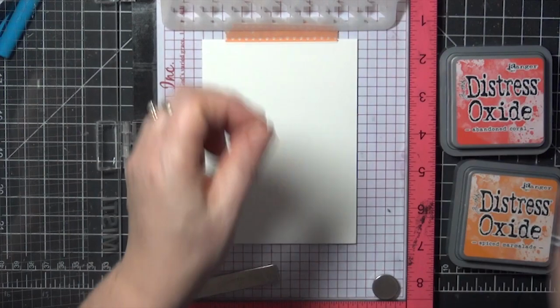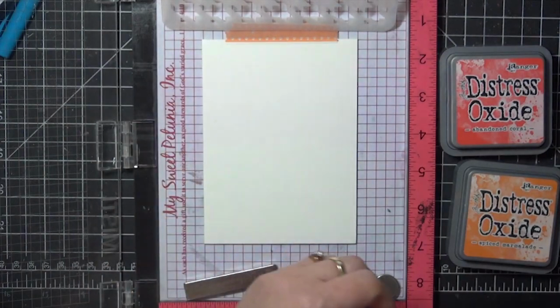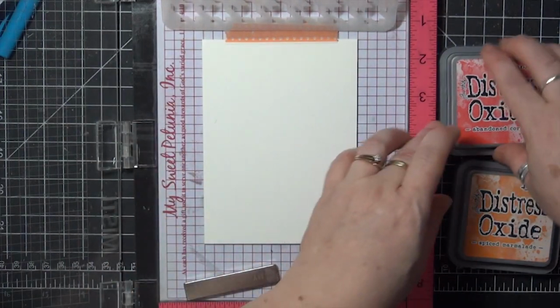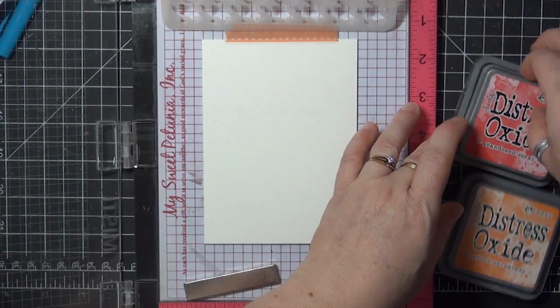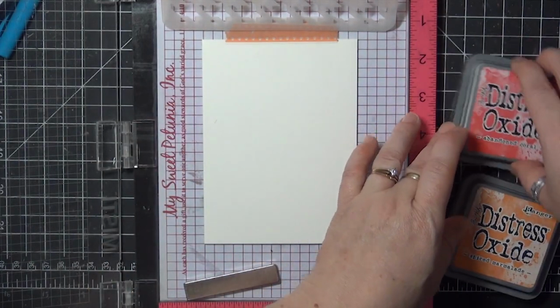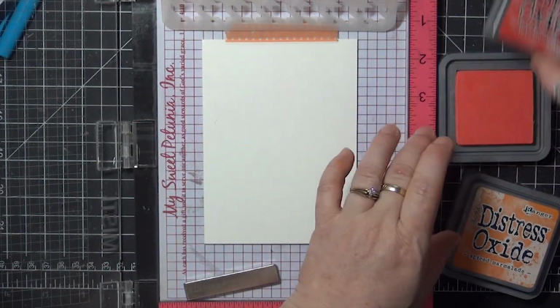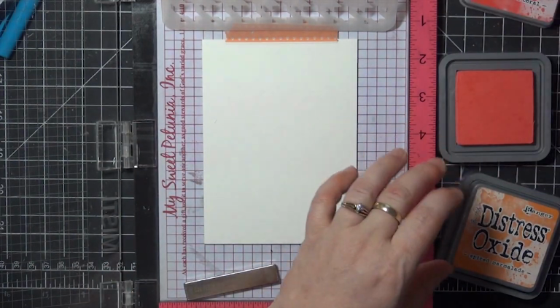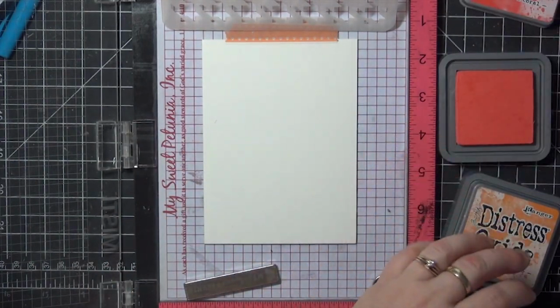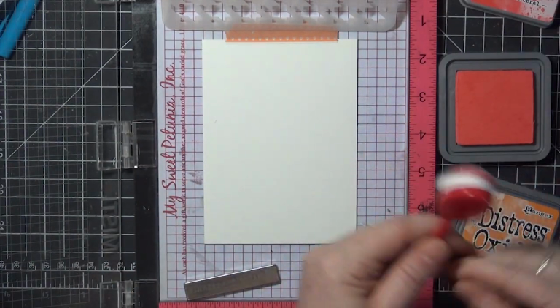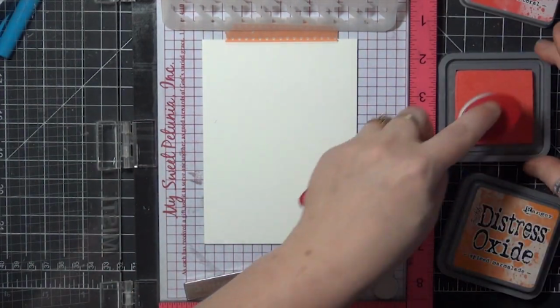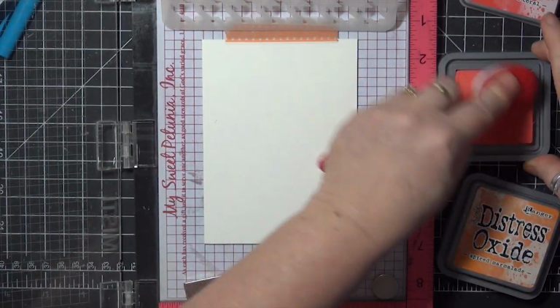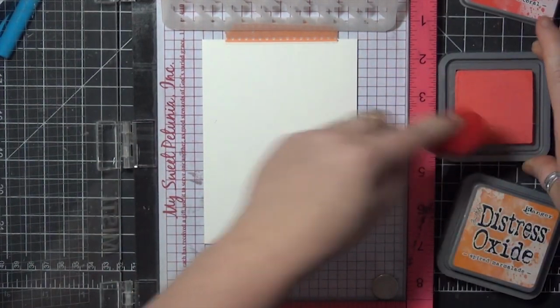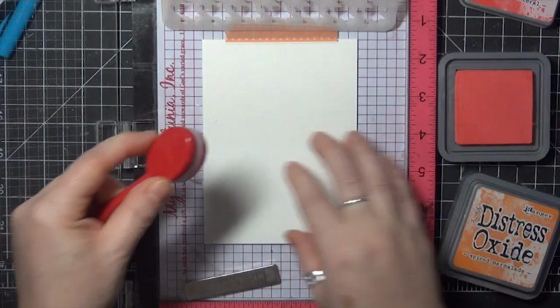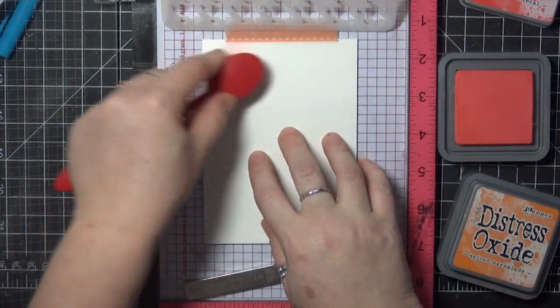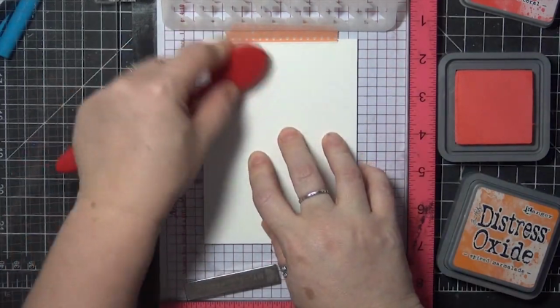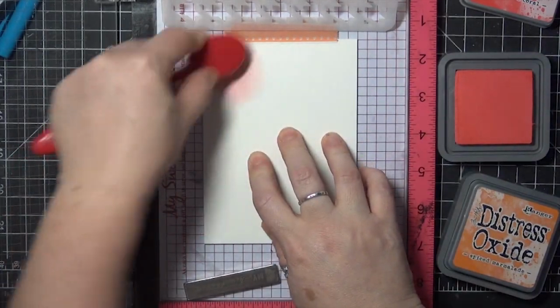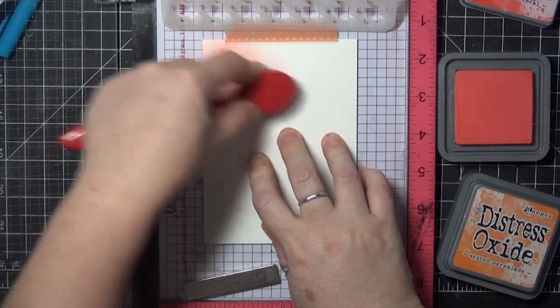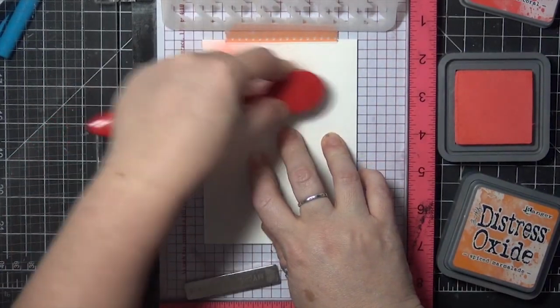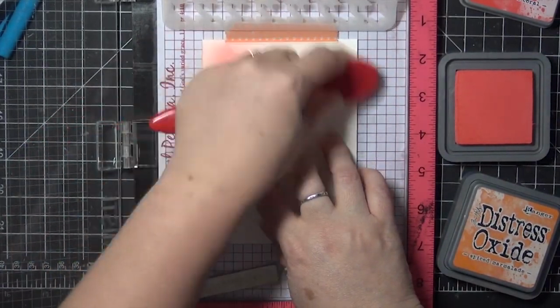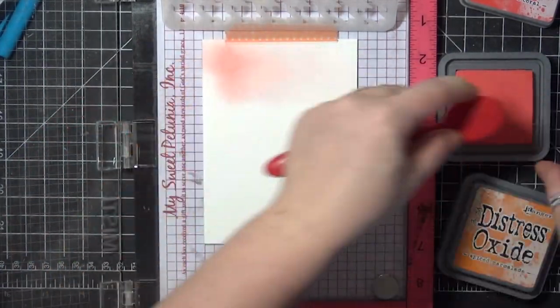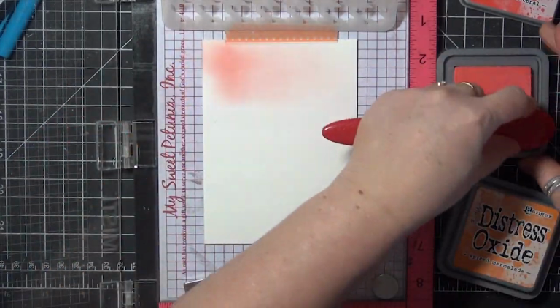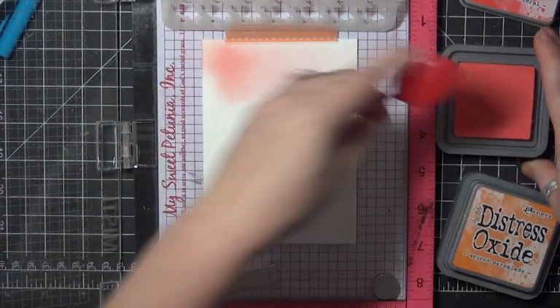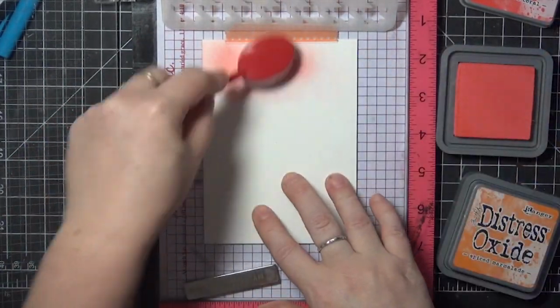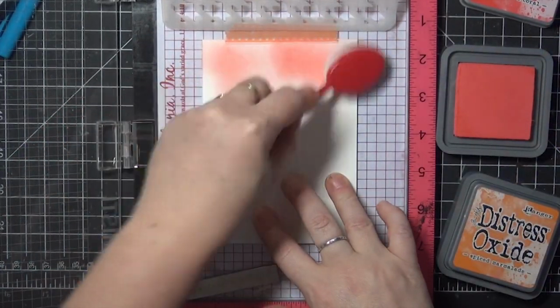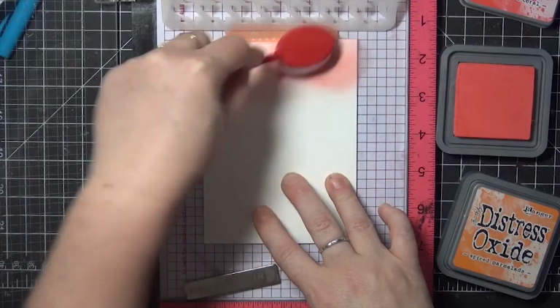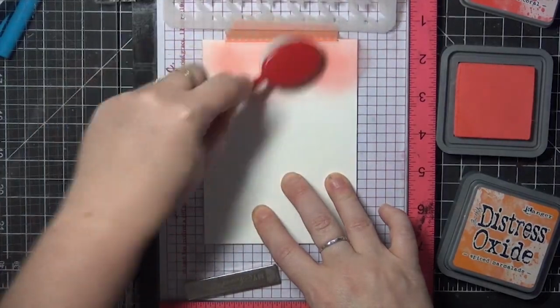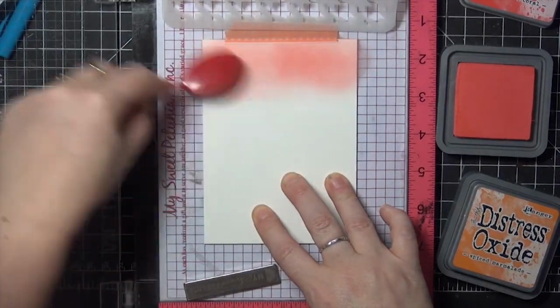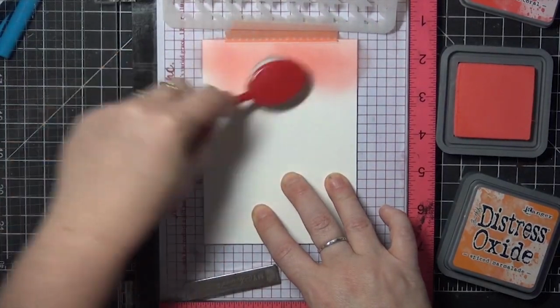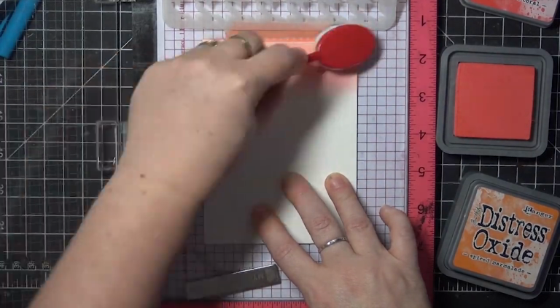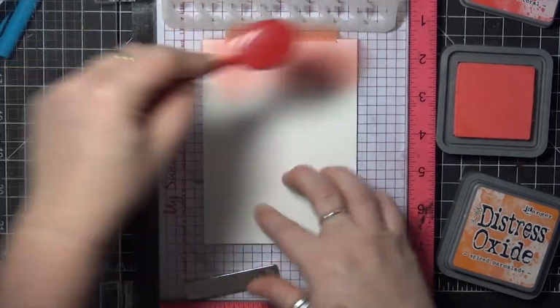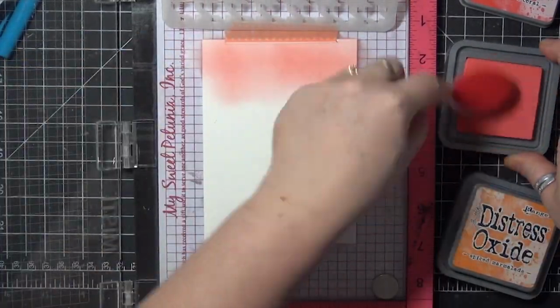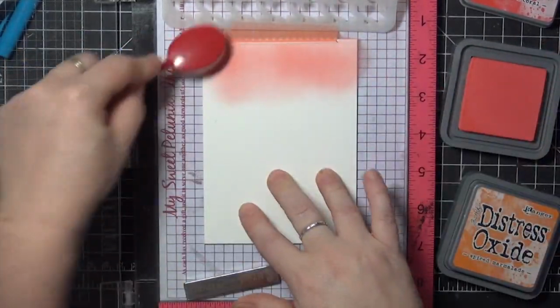I'm going to start with my darker color, which is Abandoned Coral. I'm going to blend that from the top of my card to about a third of the way down the card, fading out around that point.